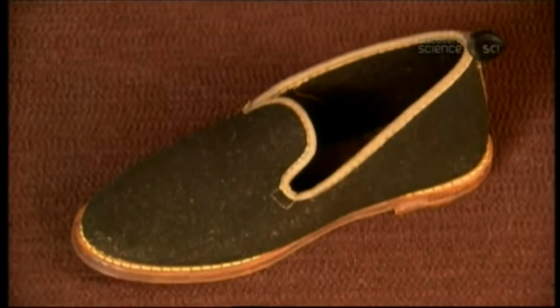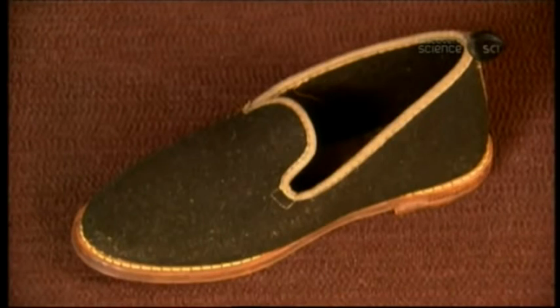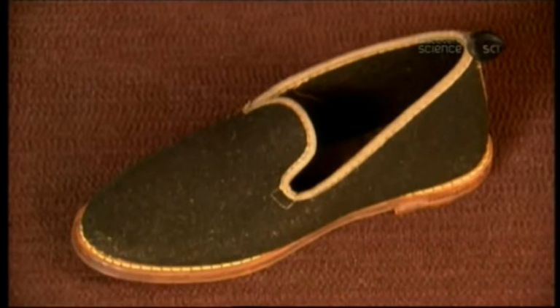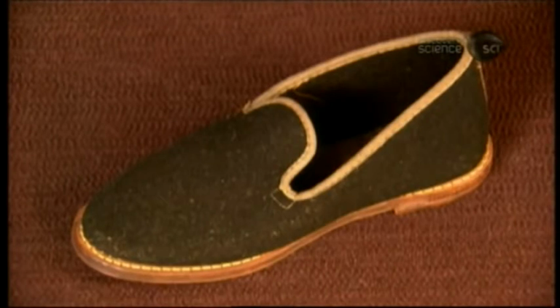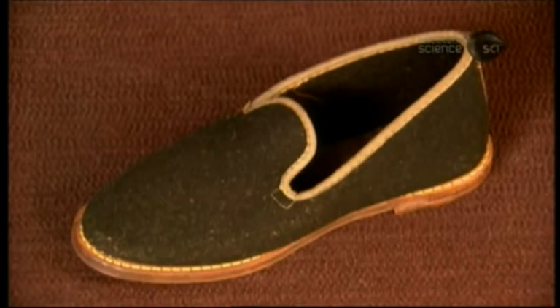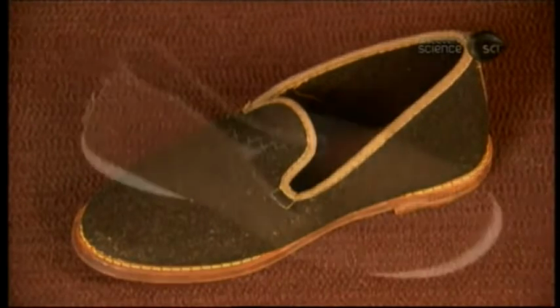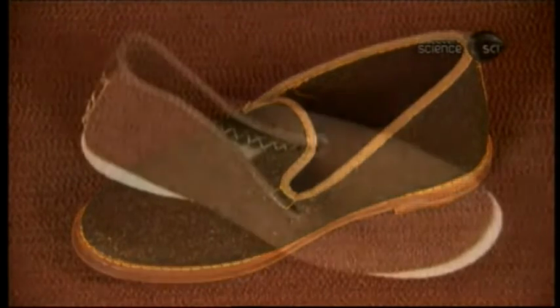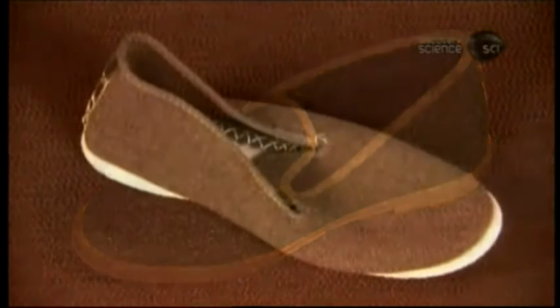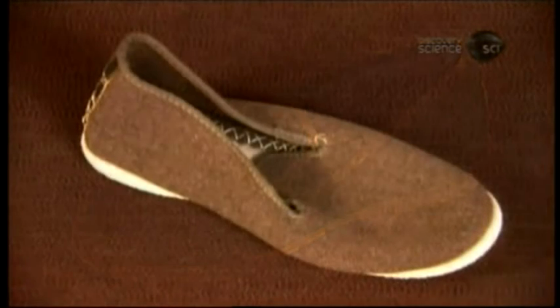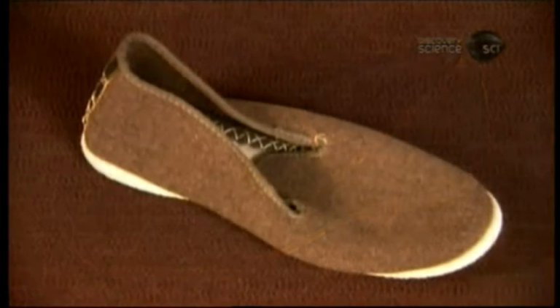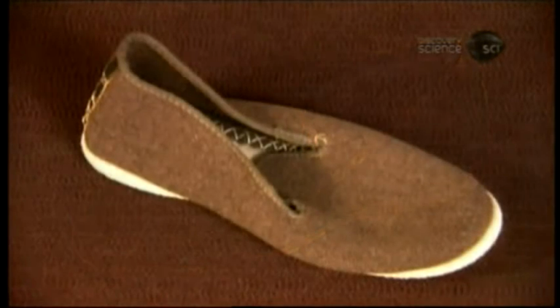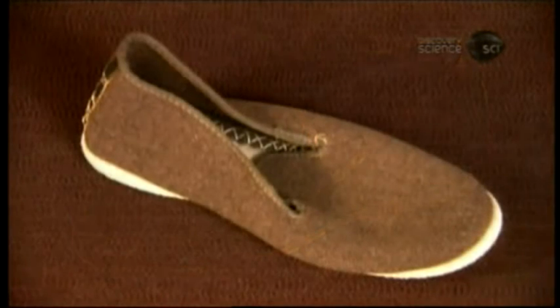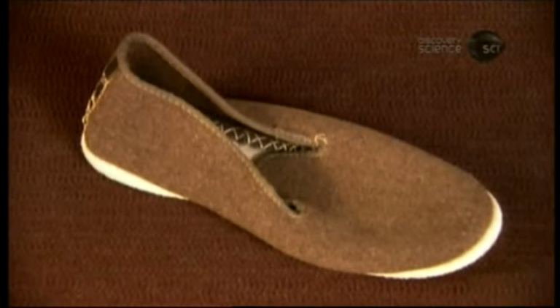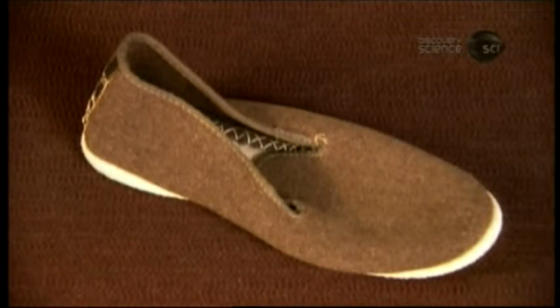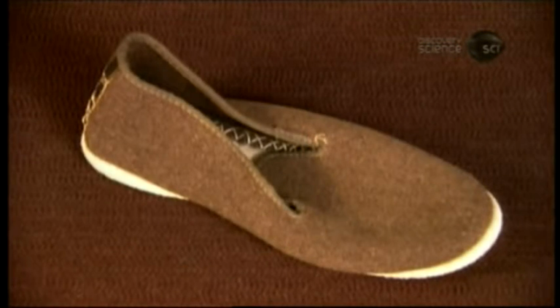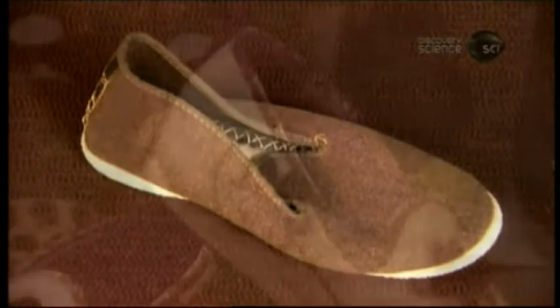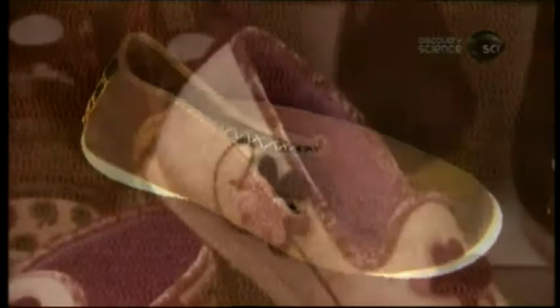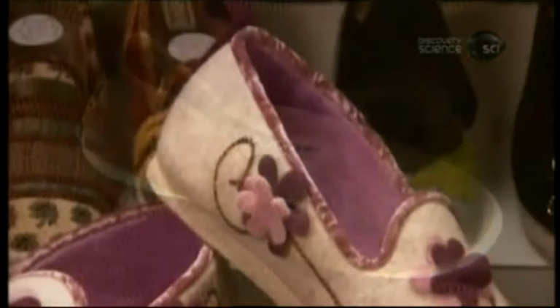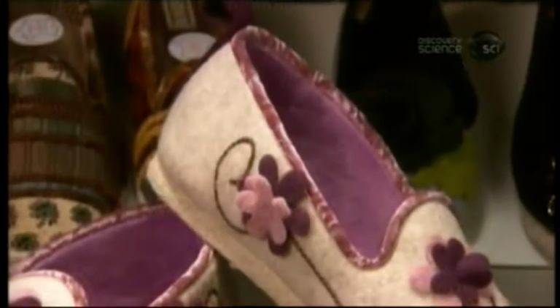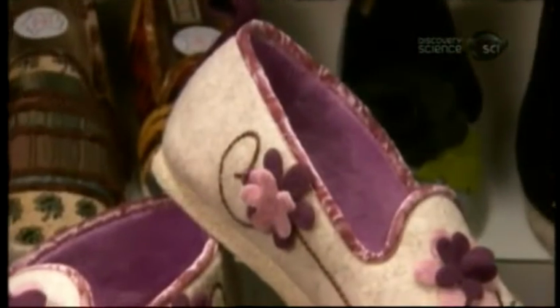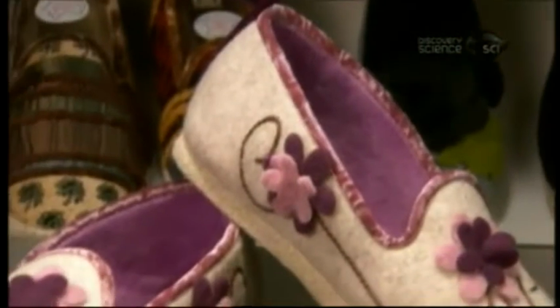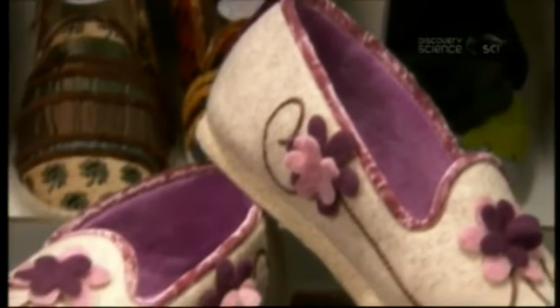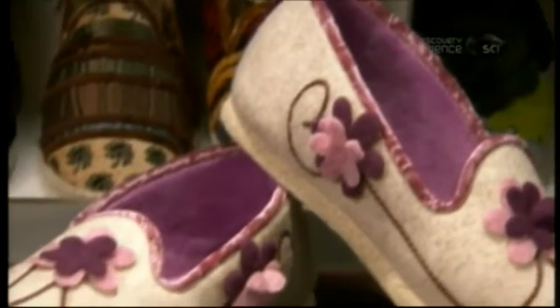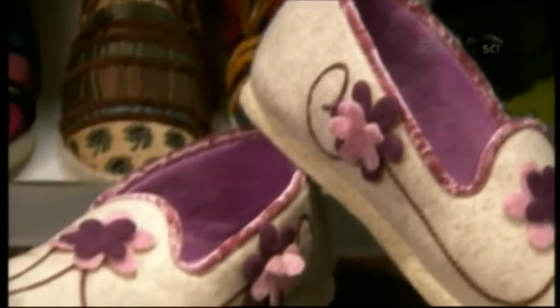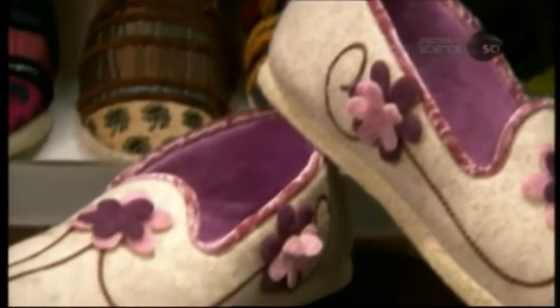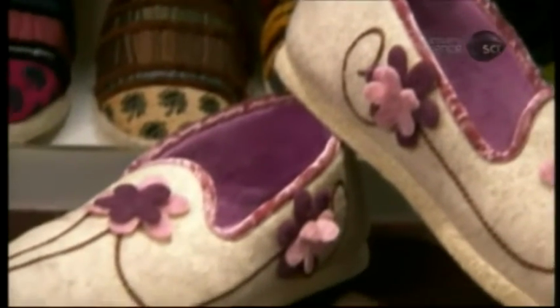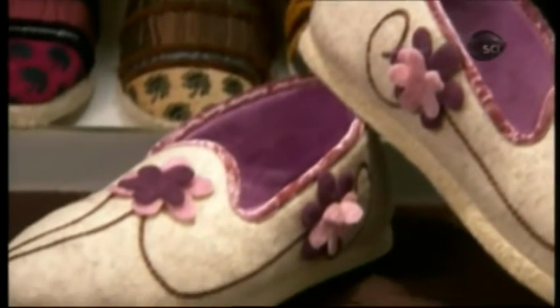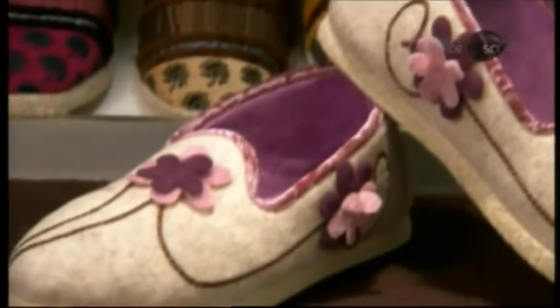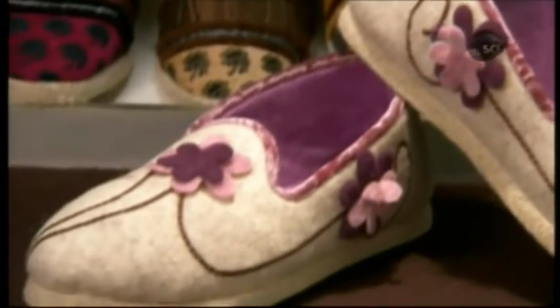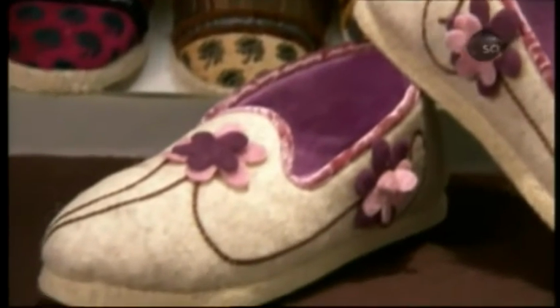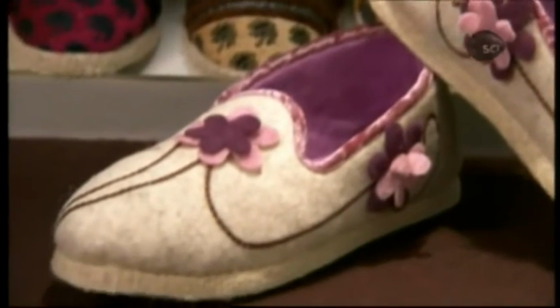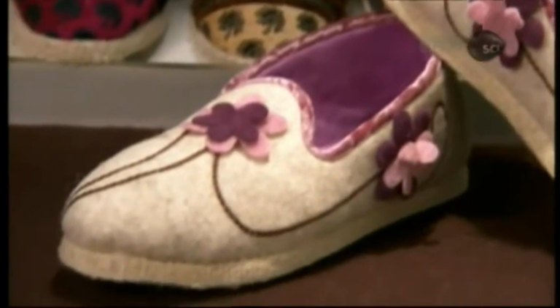This style of slippers is known as charentaise, named after the region of Charente in southwestern France, where they originated in the 17th century.